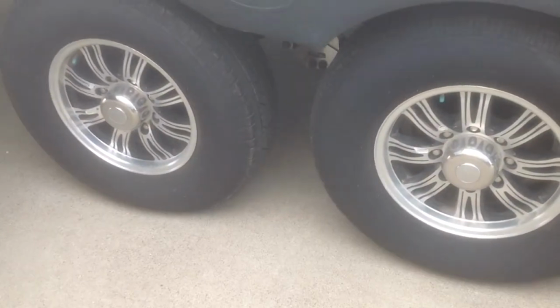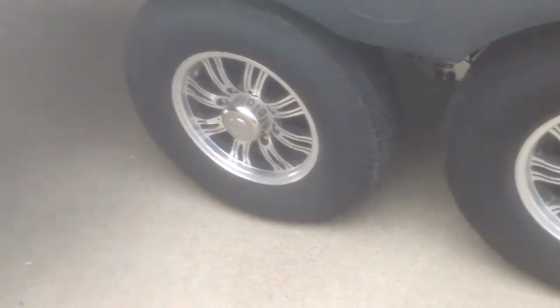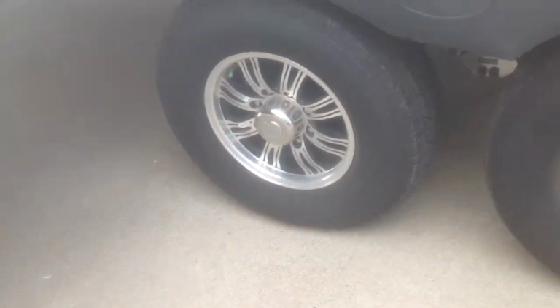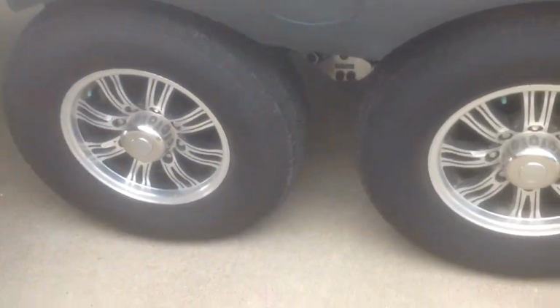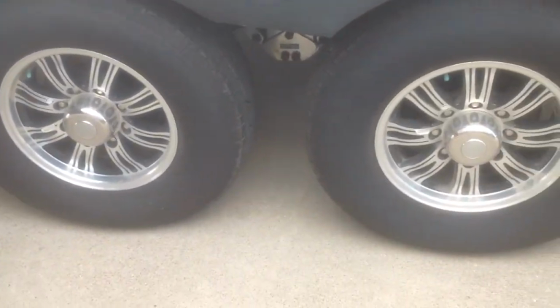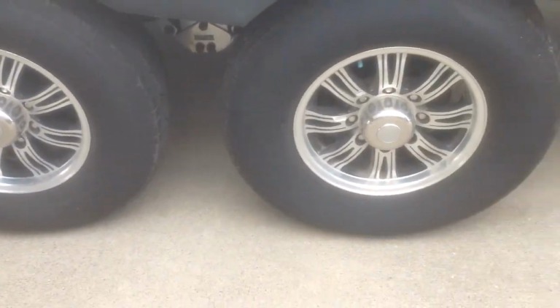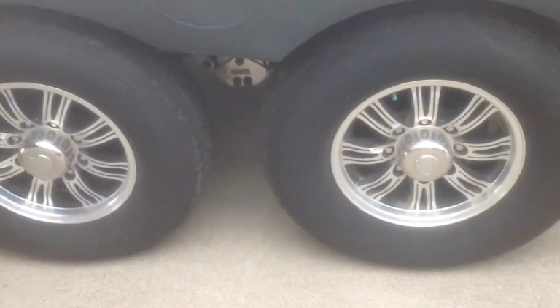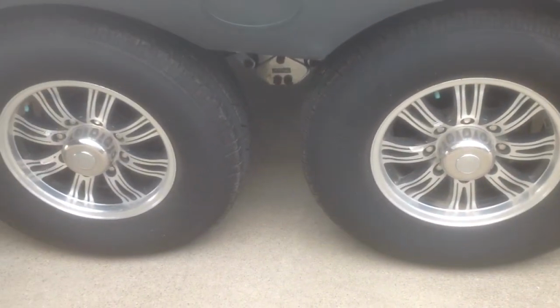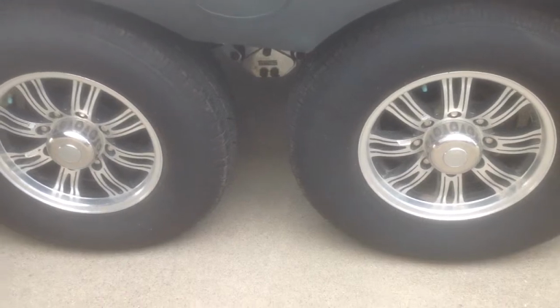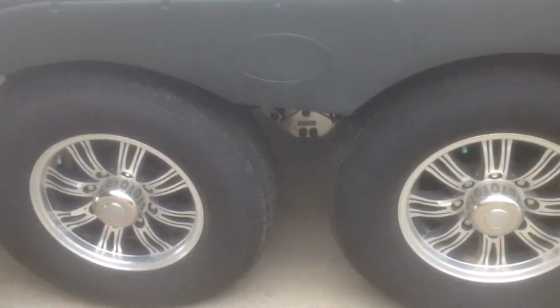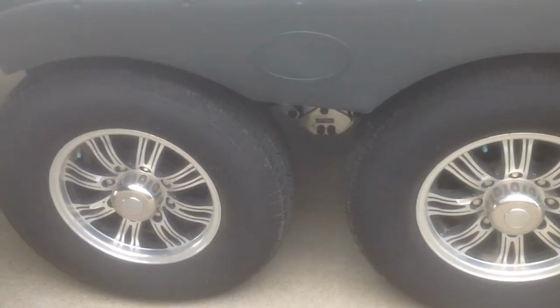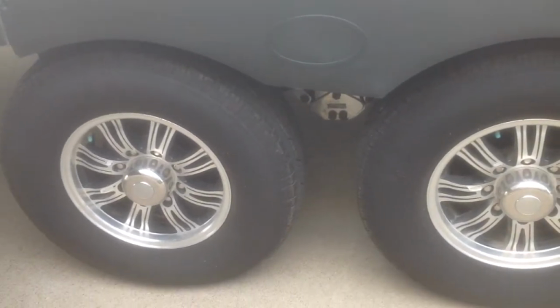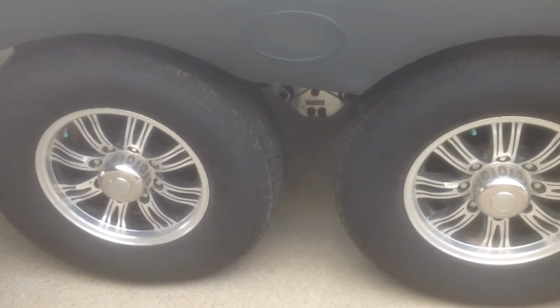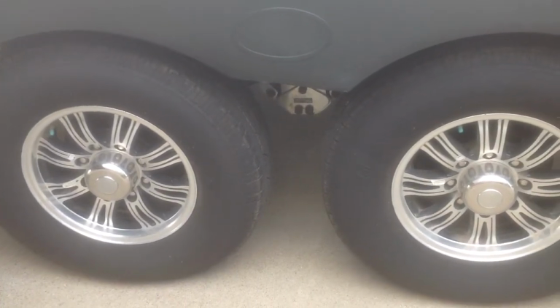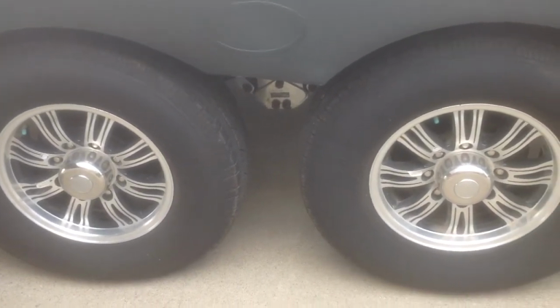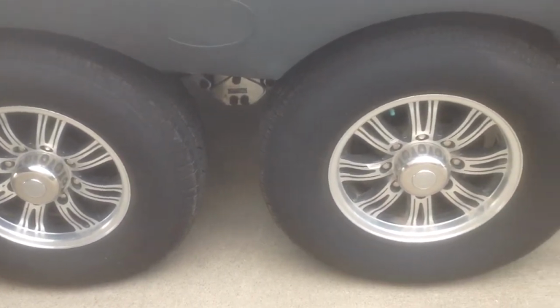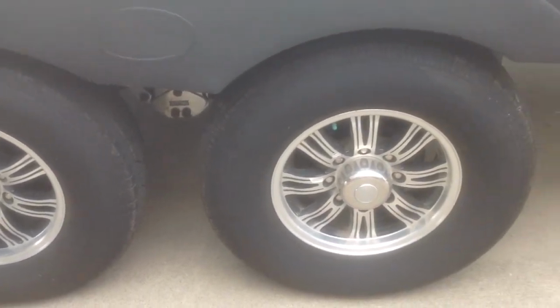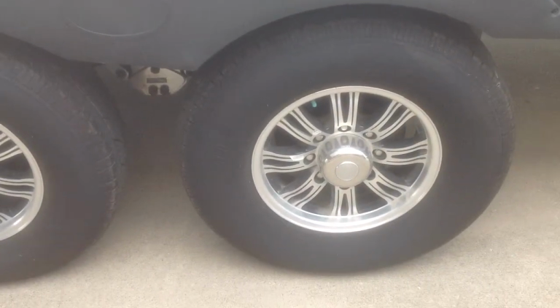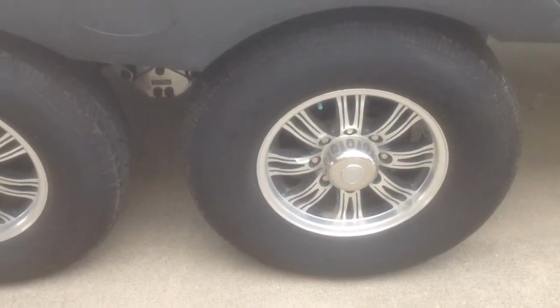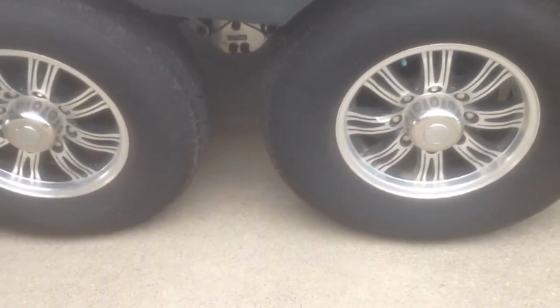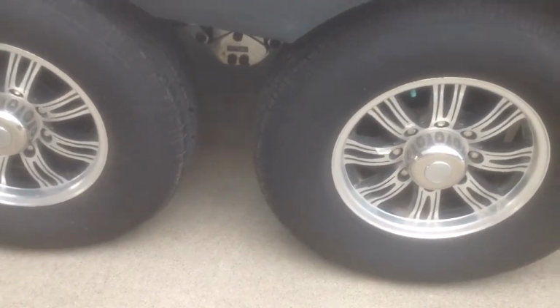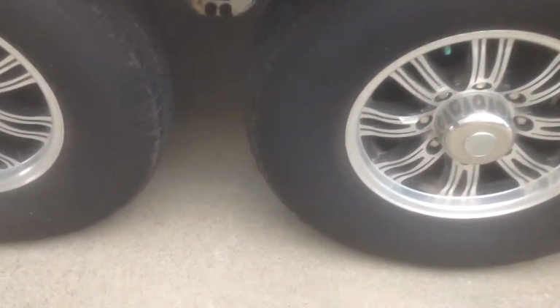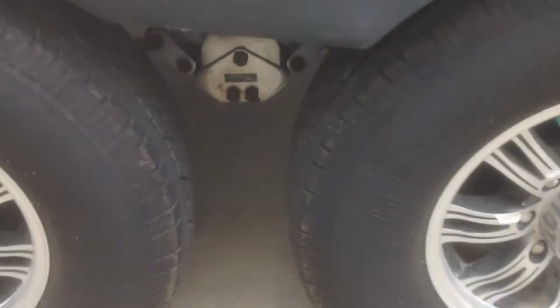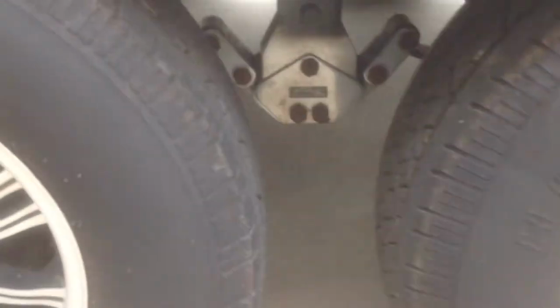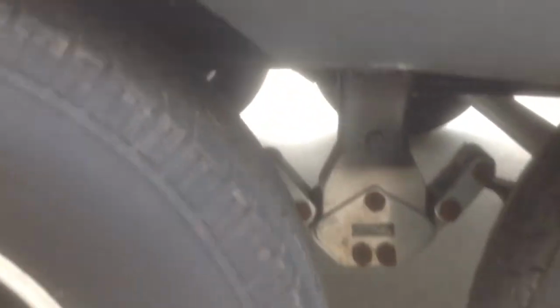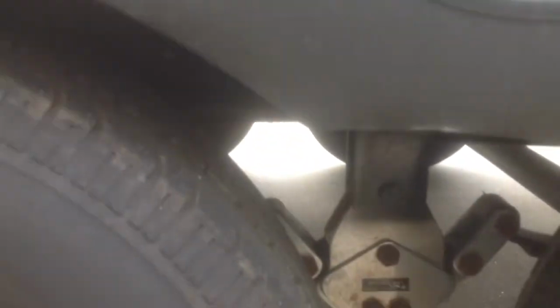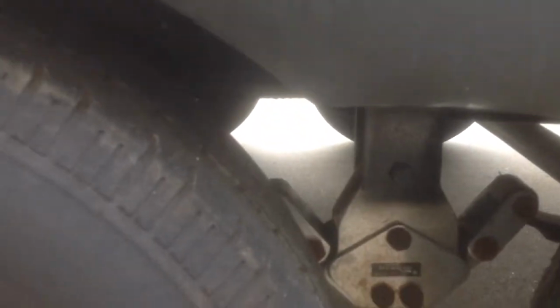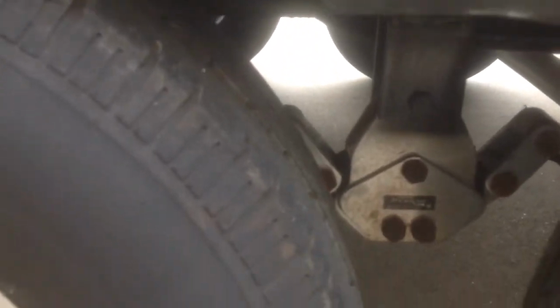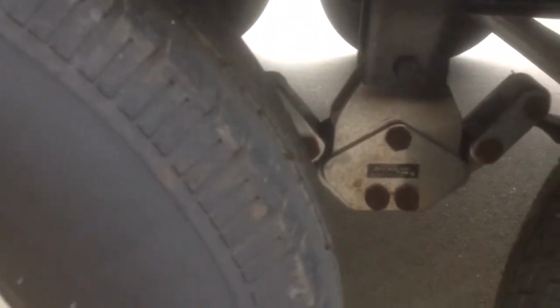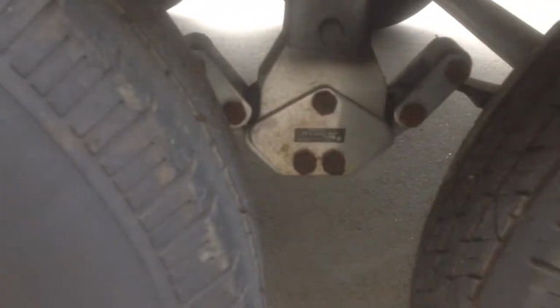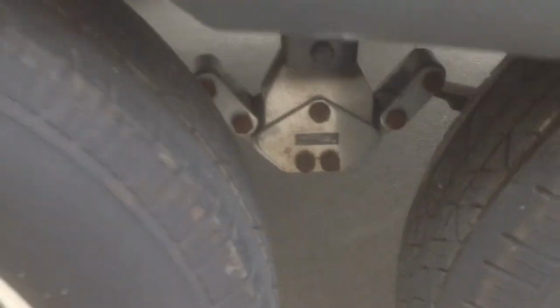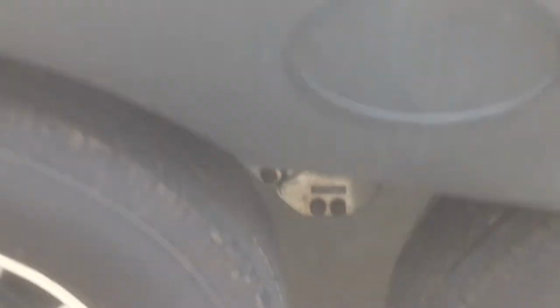Looking here at the aluminum alloy wheels and the upgraded tires, notice it has nitrogen-filled tires. Also notice it has a Trail Air suspension system.